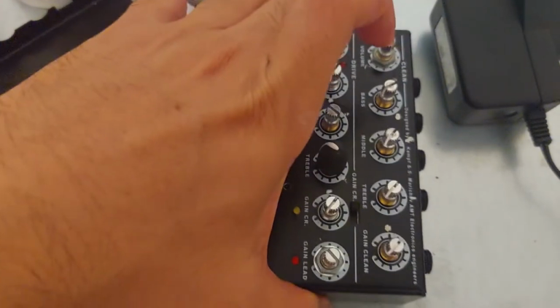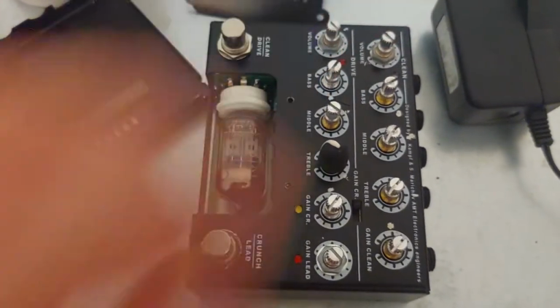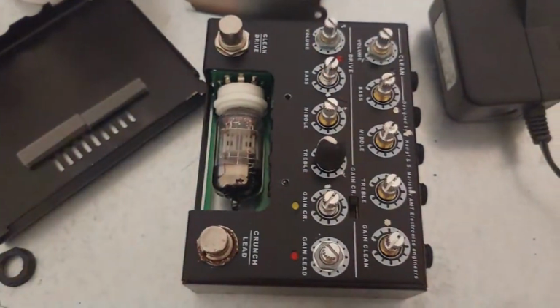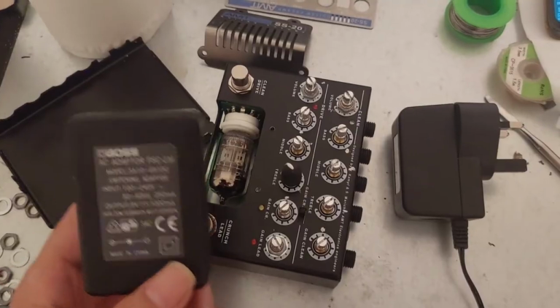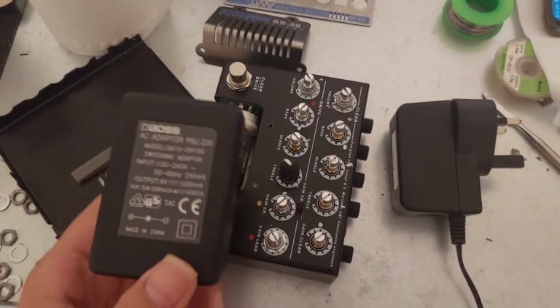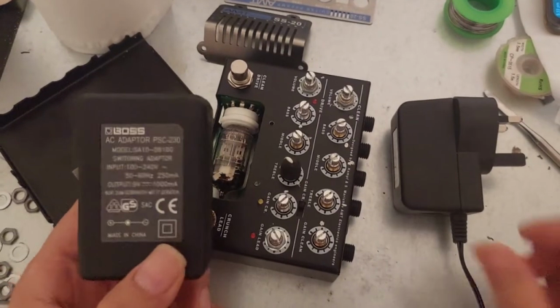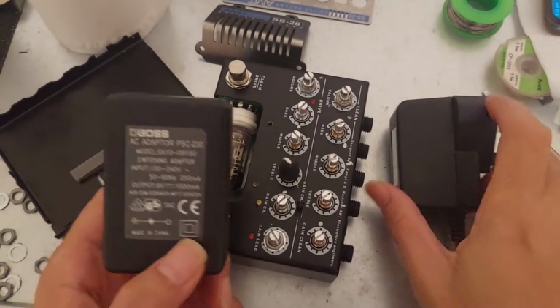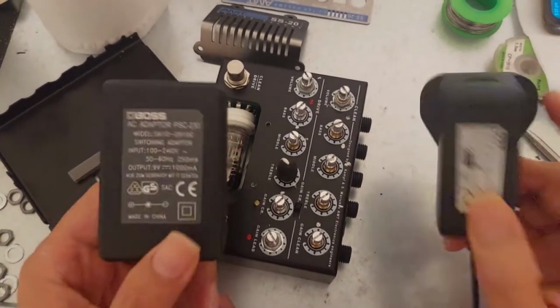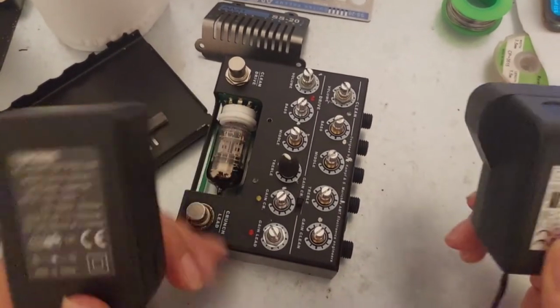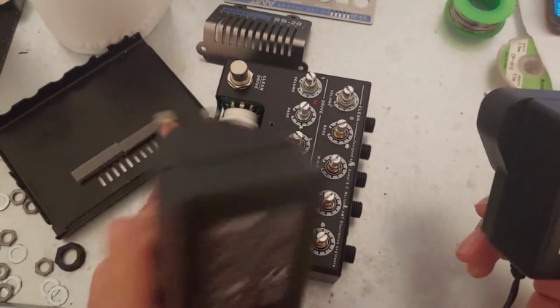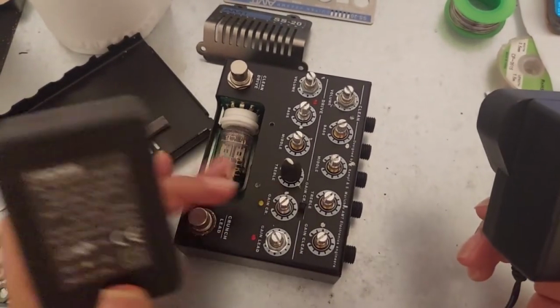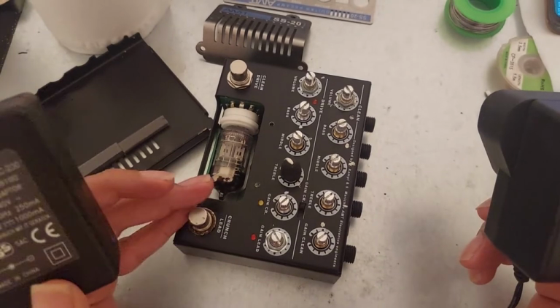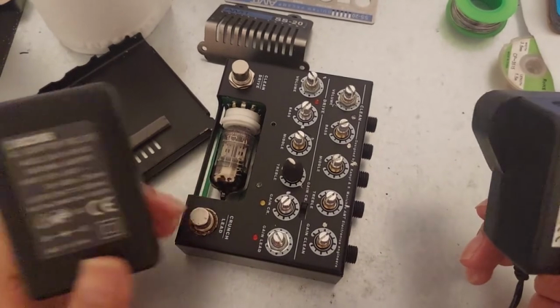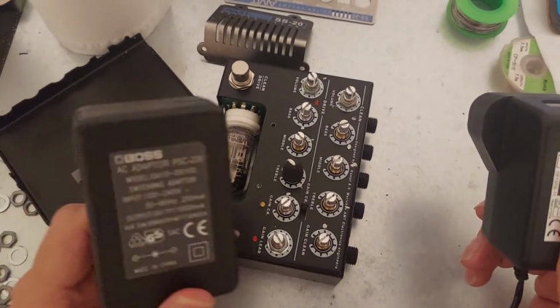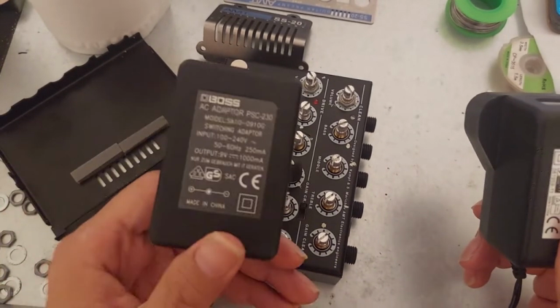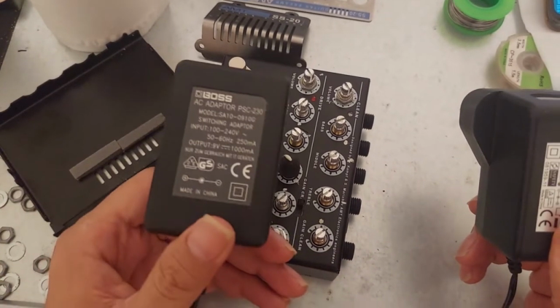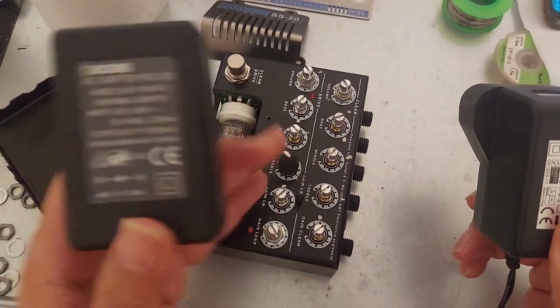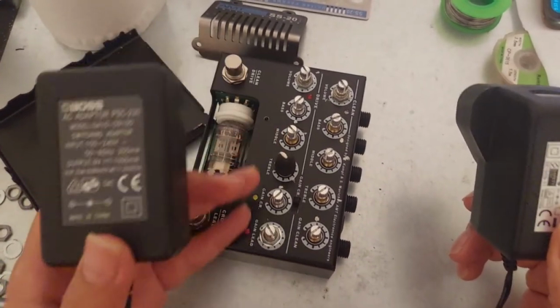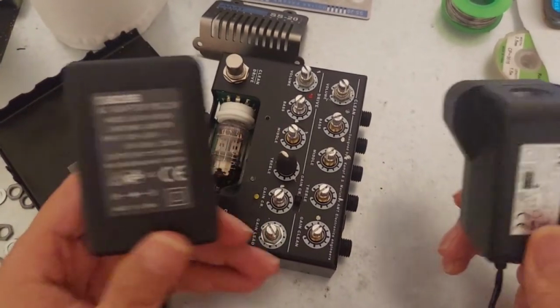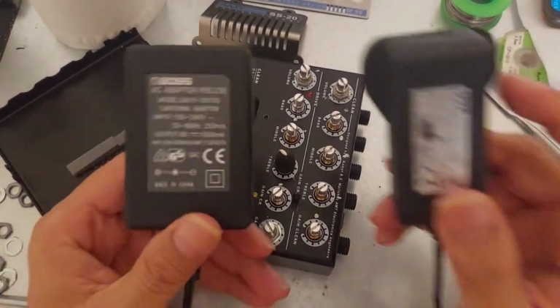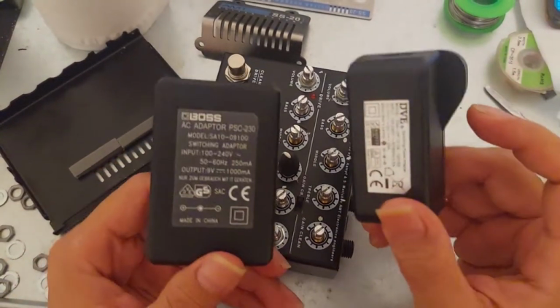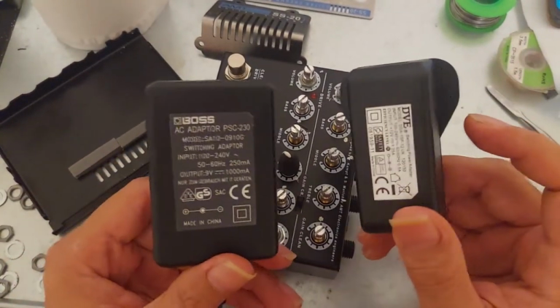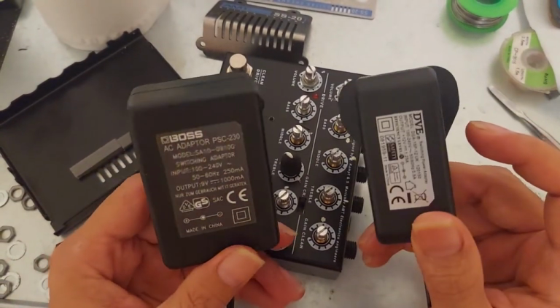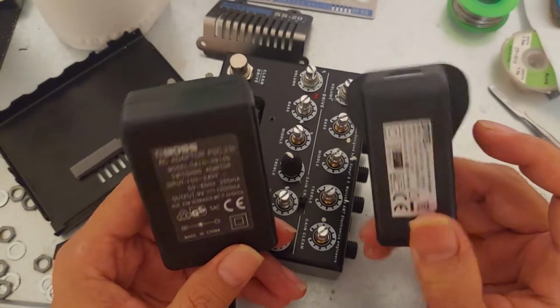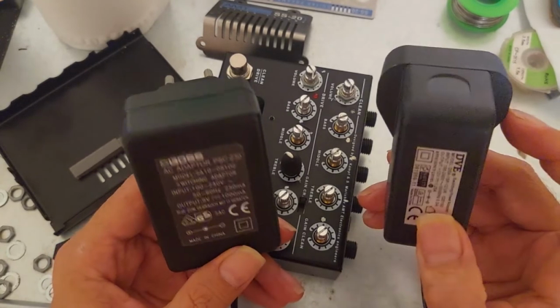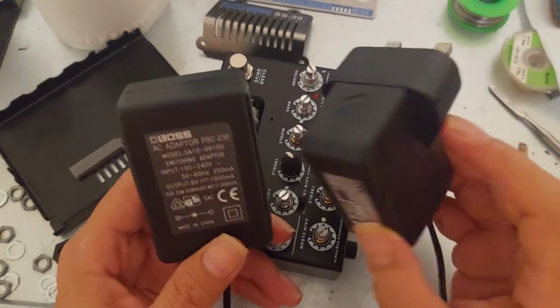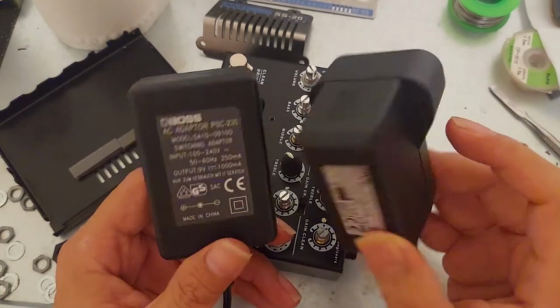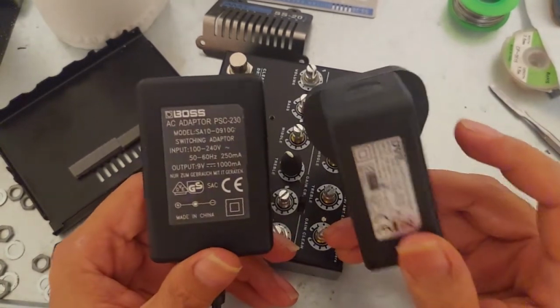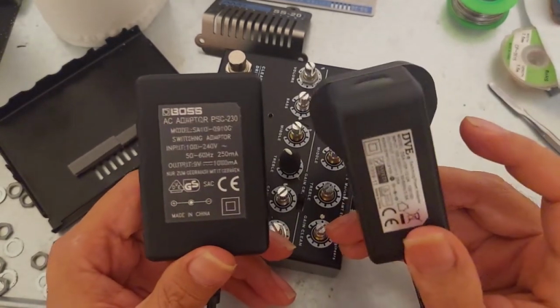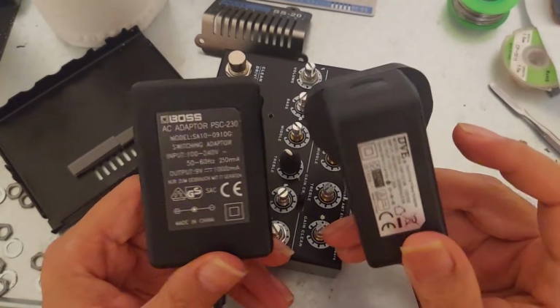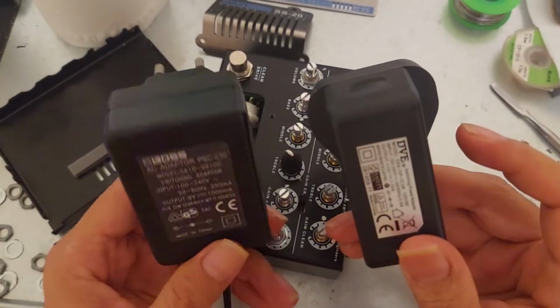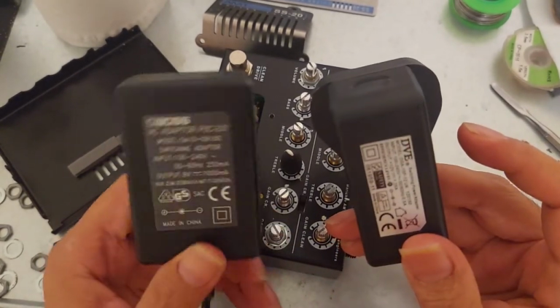This BOSS adapter has an output of 9V and 1A (1000mA). It is actually working — the unit turns on.